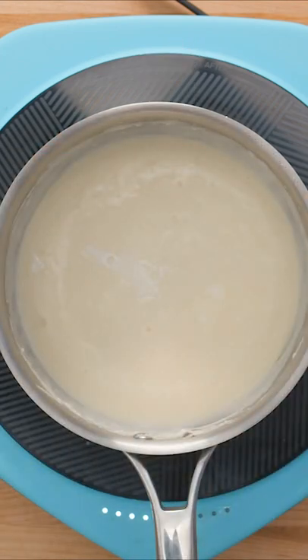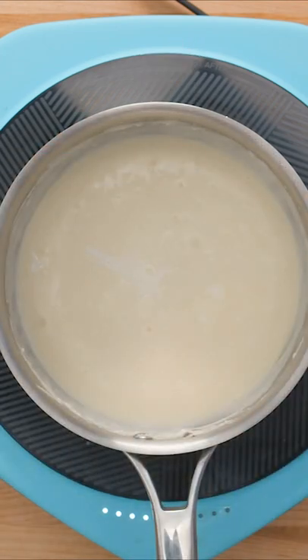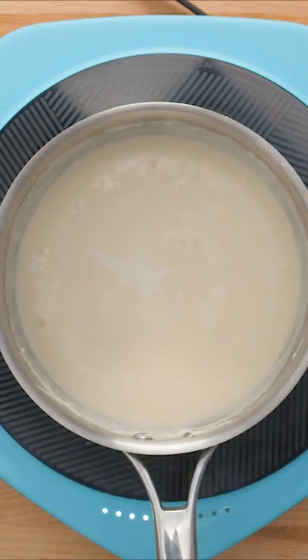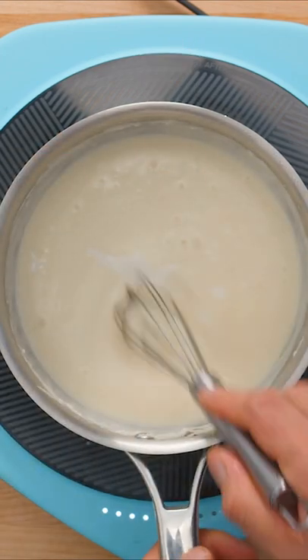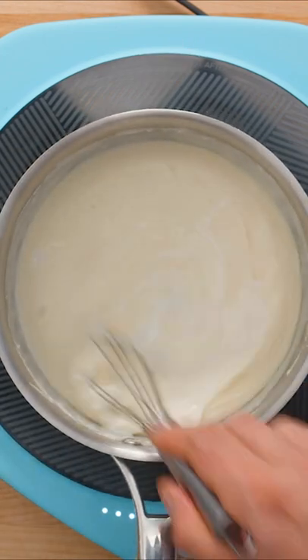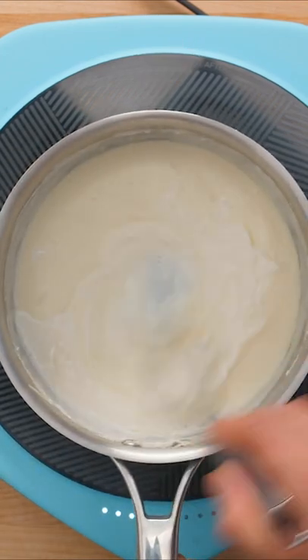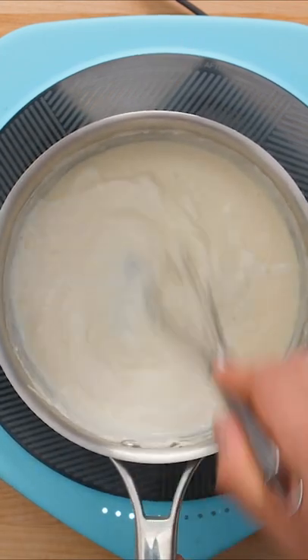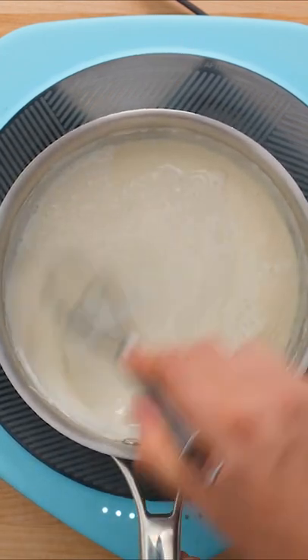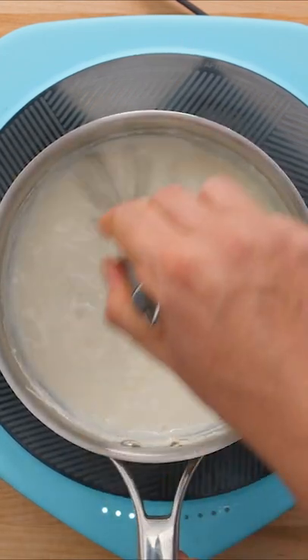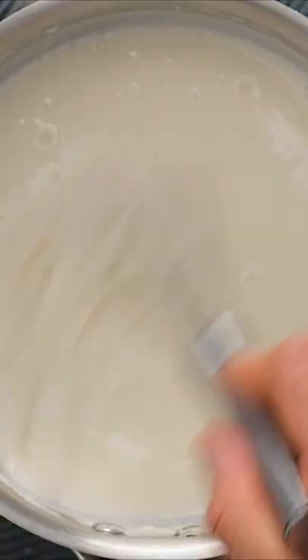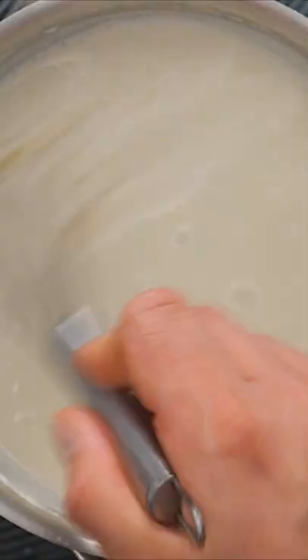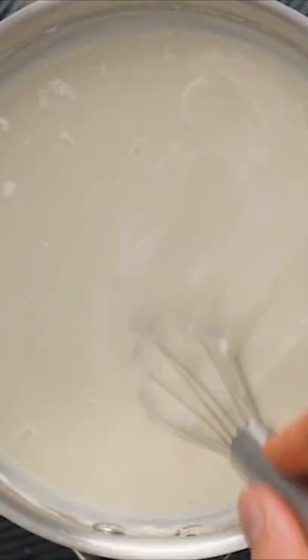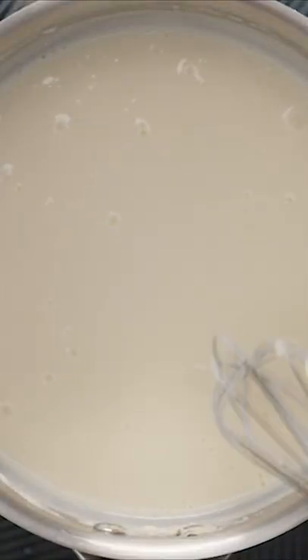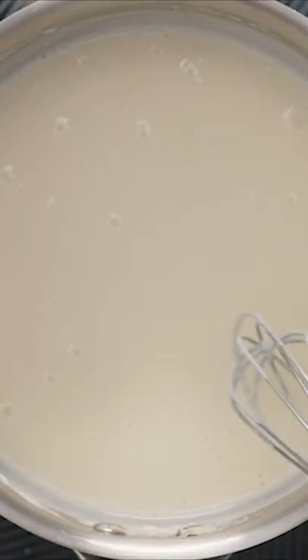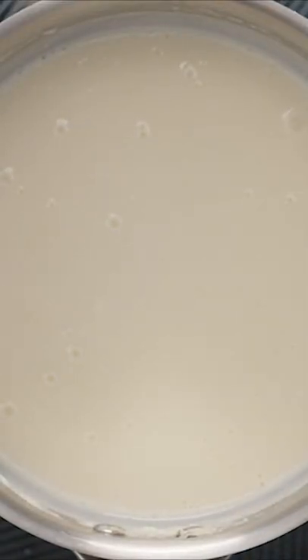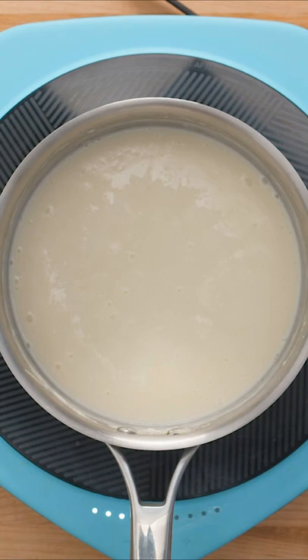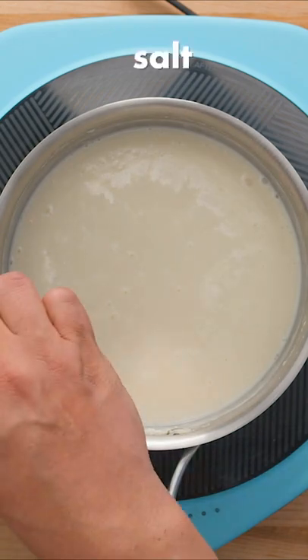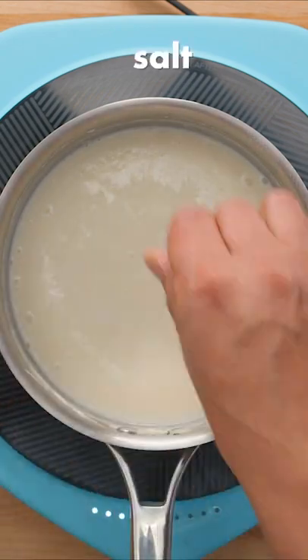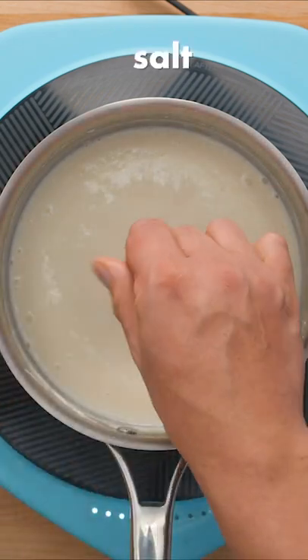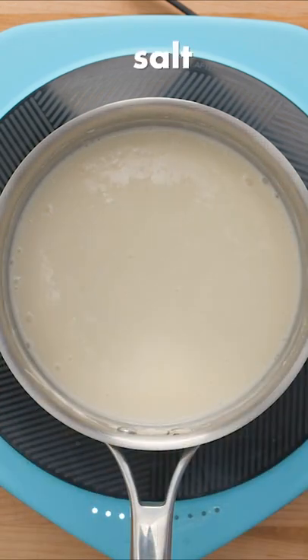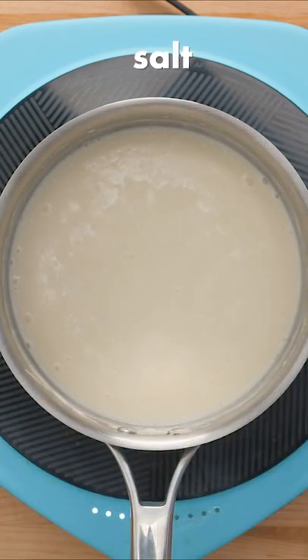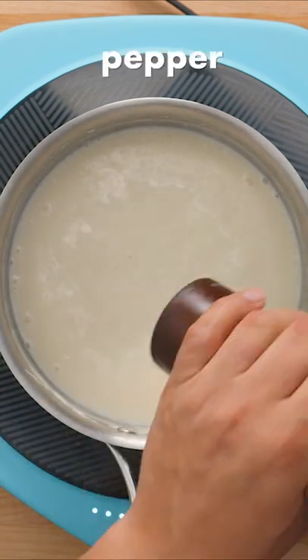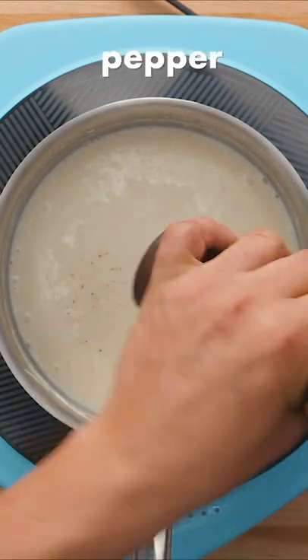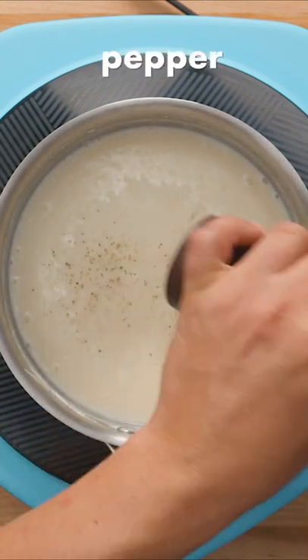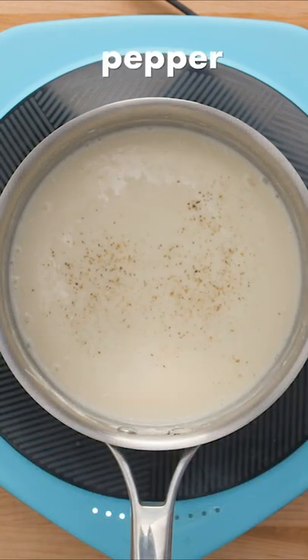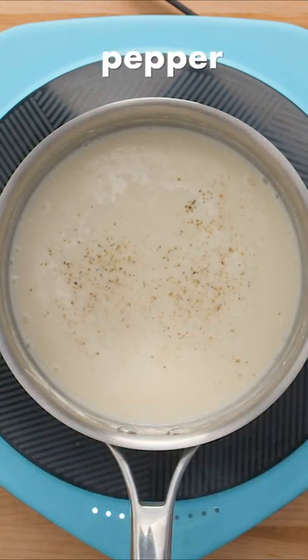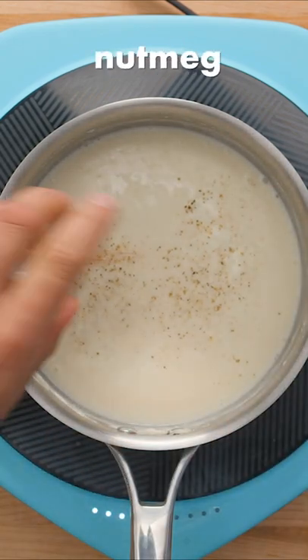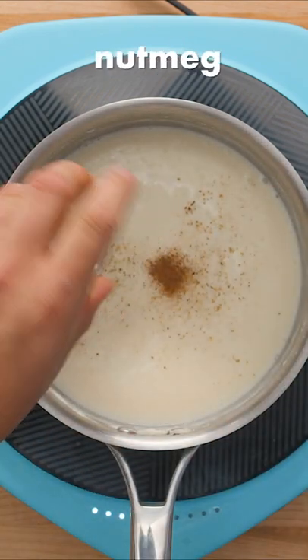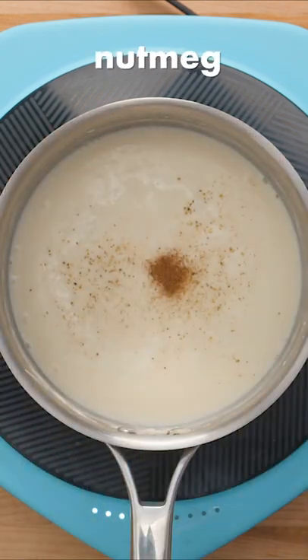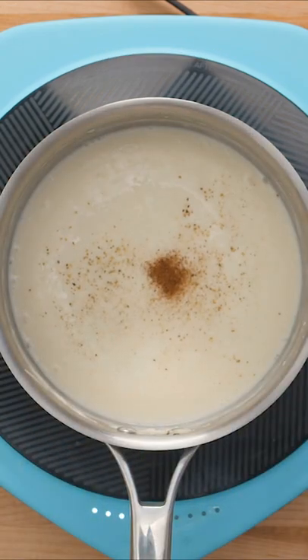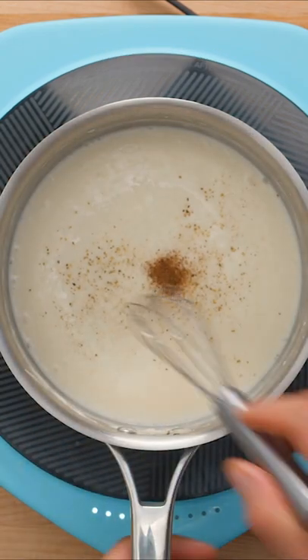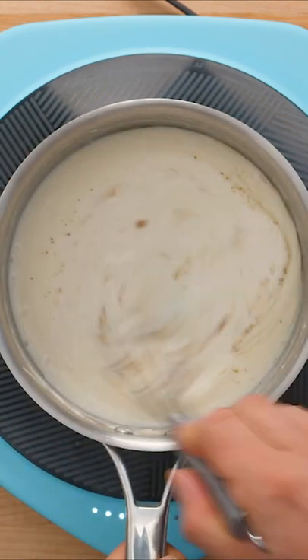The last portion of milk was the easiest to combine since we had already beaten out all the lumps earlier. Then we seasoned with a little salt and pepper, plus the not so secret ingredient — nutmeg.